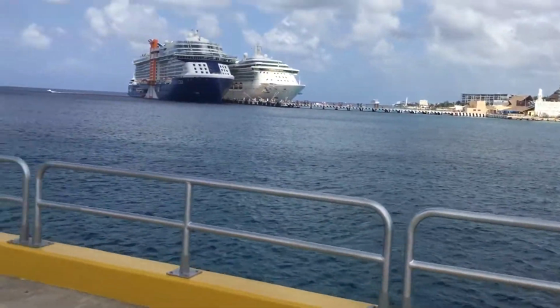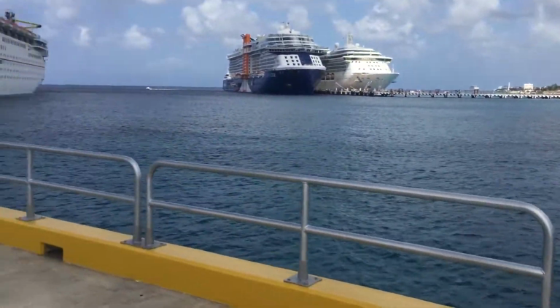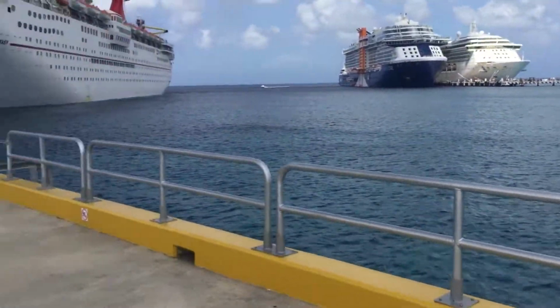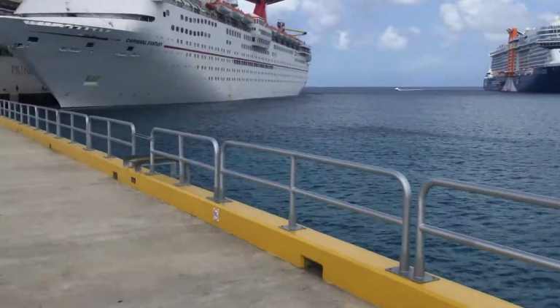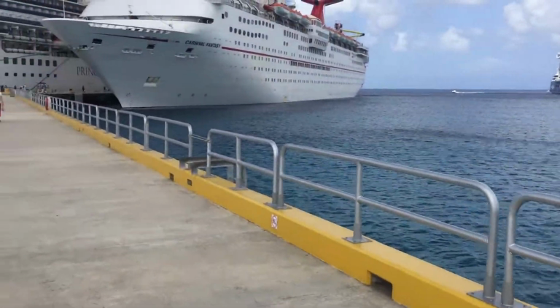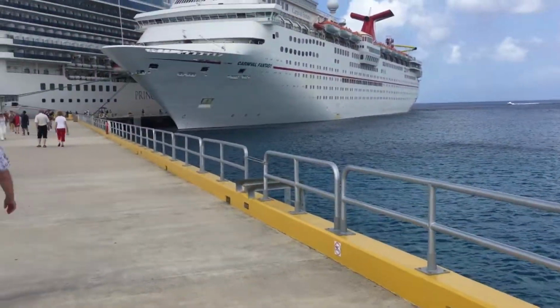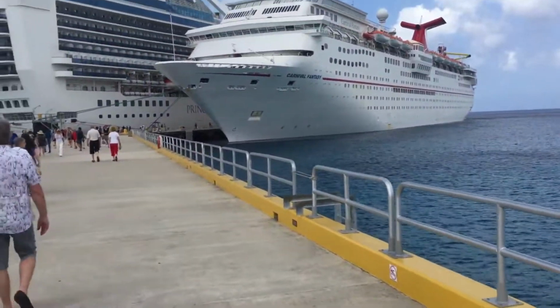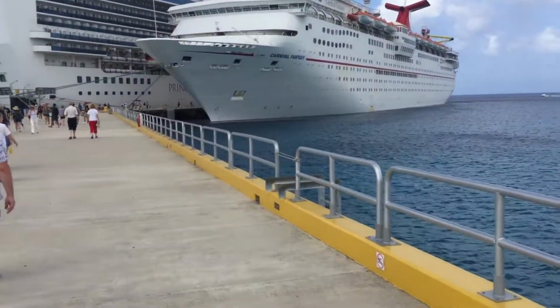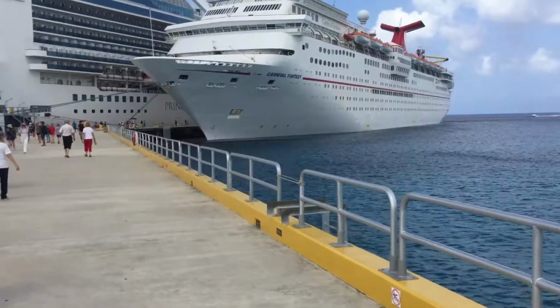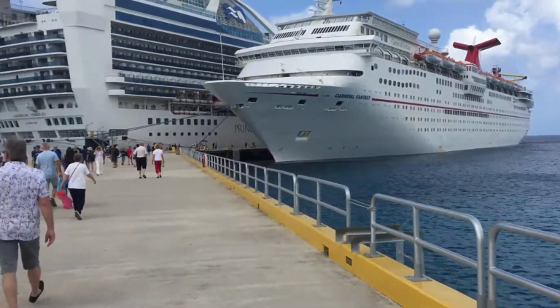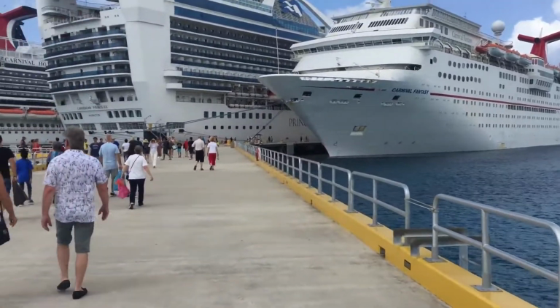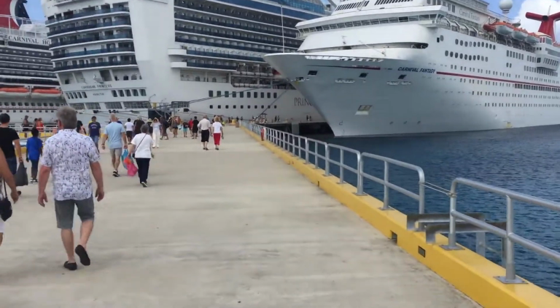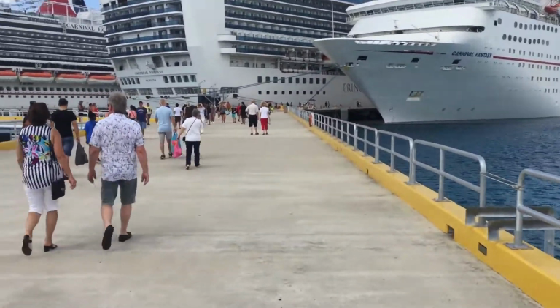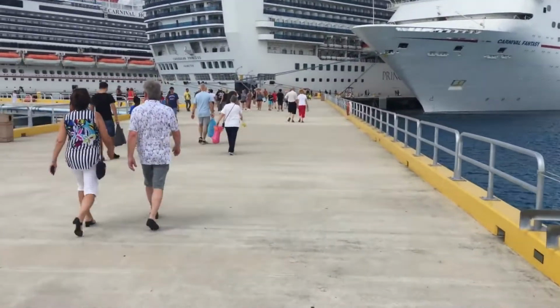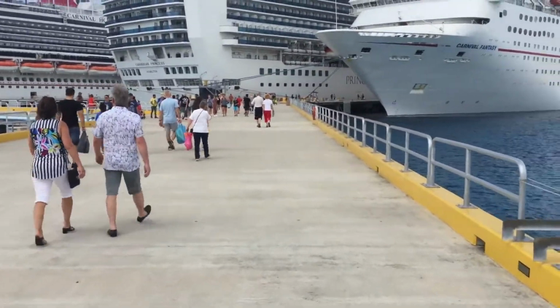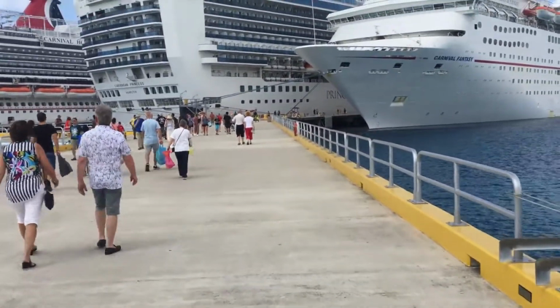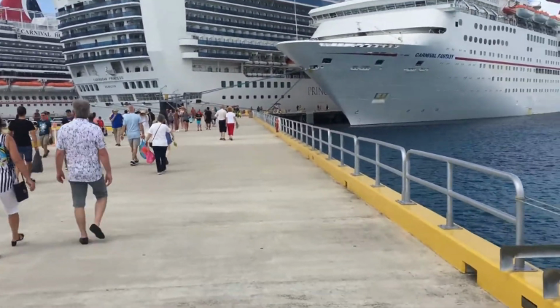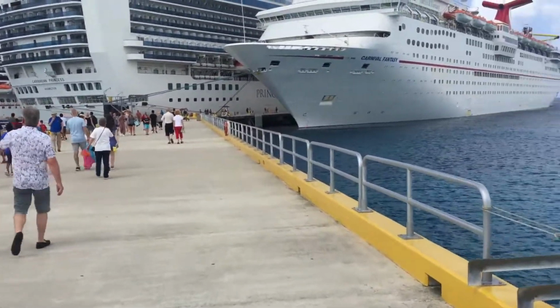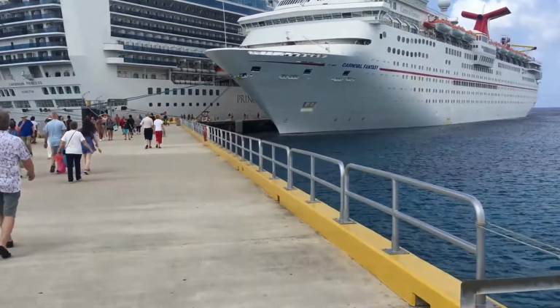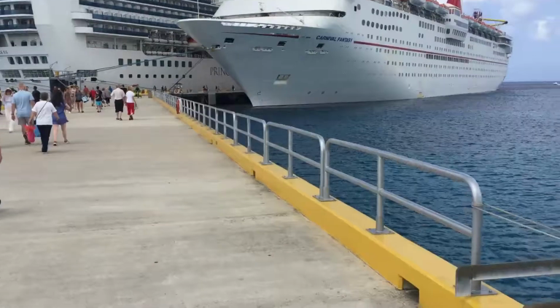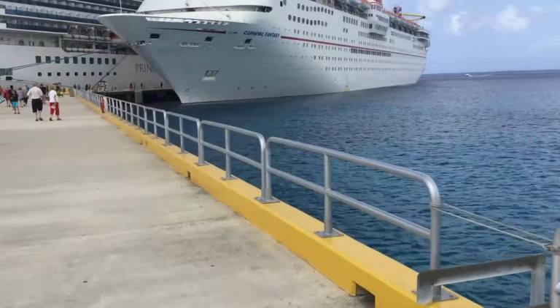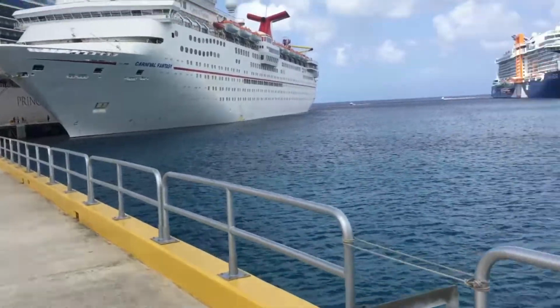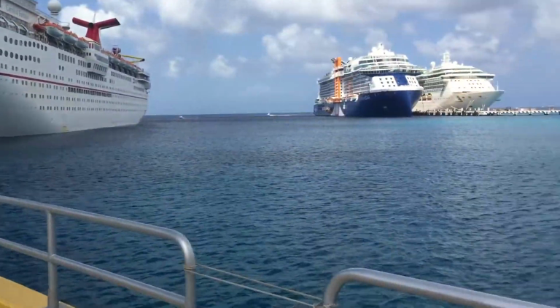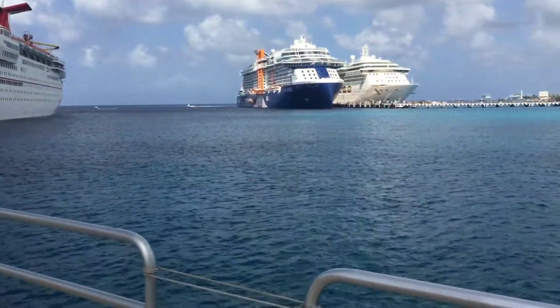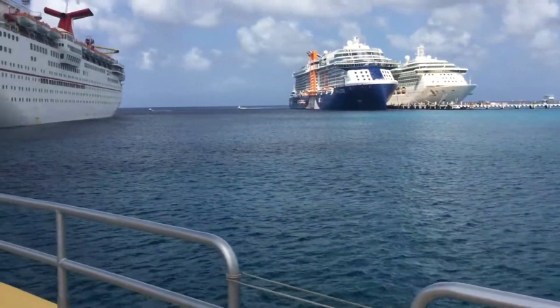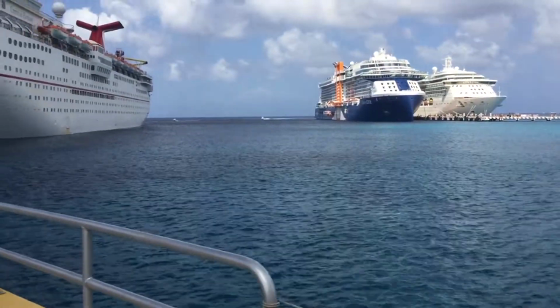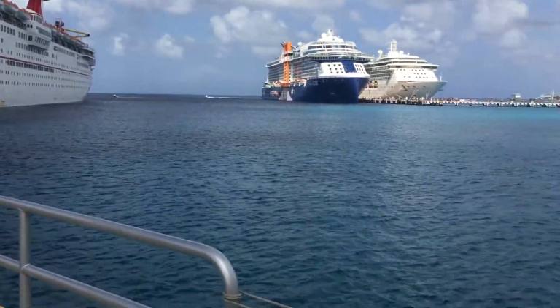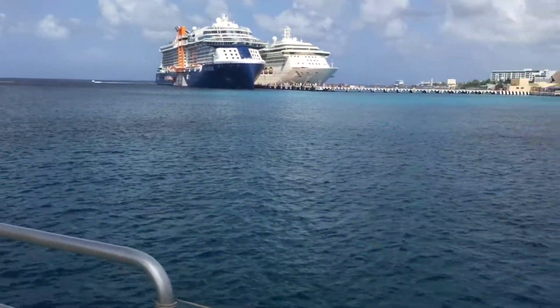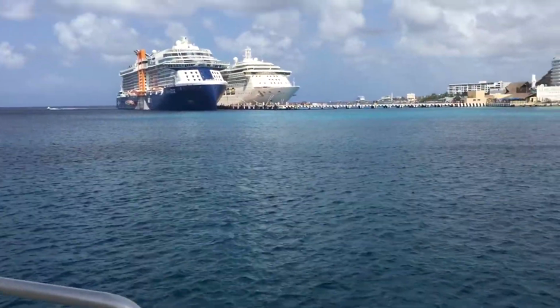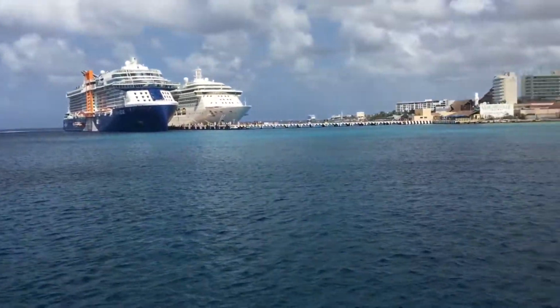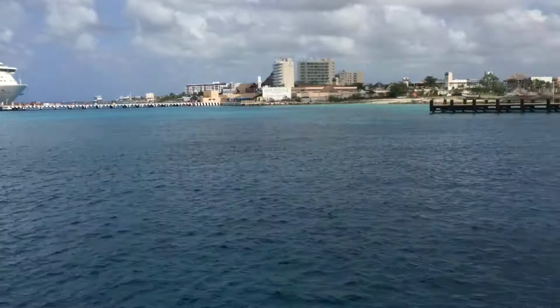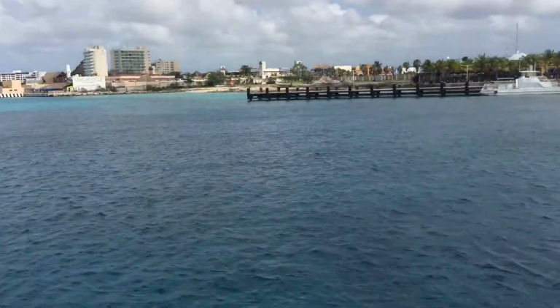I've been here several times — I've lost count of how many. Cozumel has become so familiar to us because of the number of times I've been here, but I always love to come into the port. It's a great port to come into.